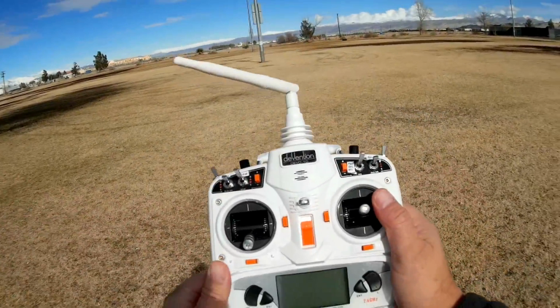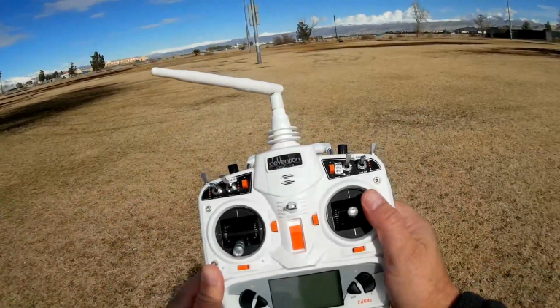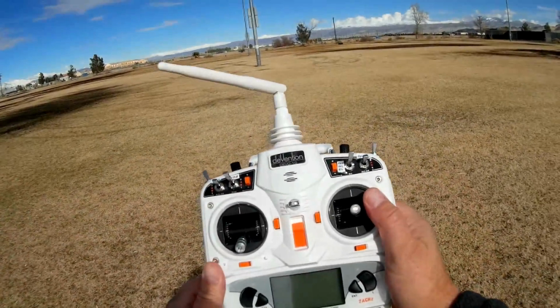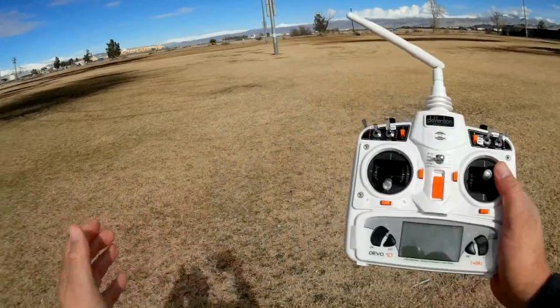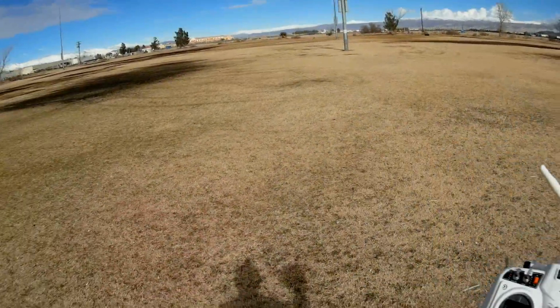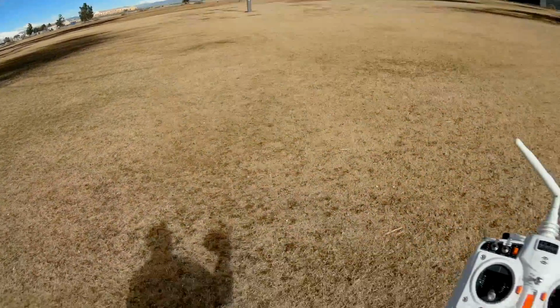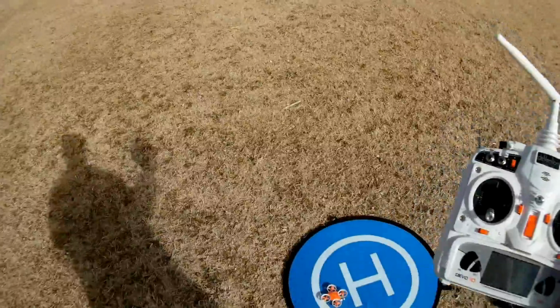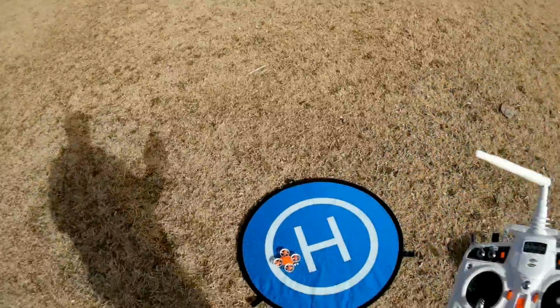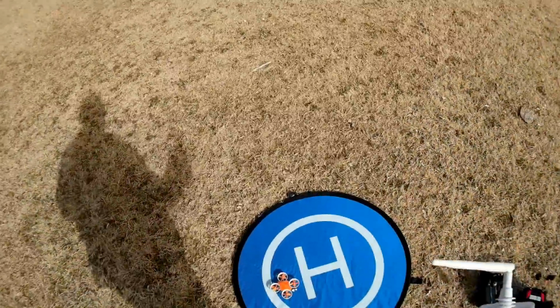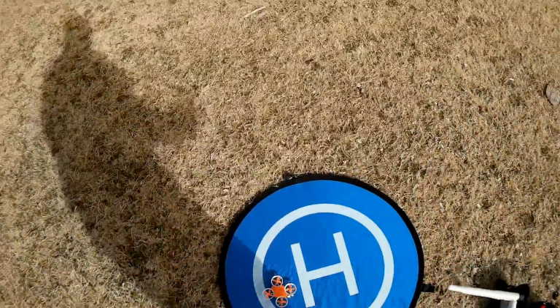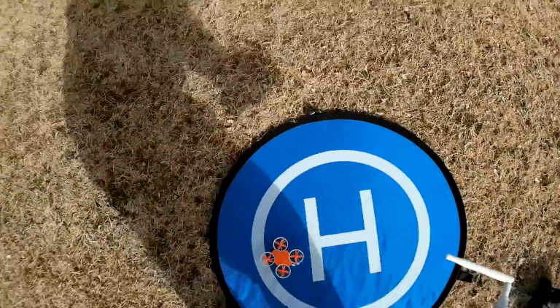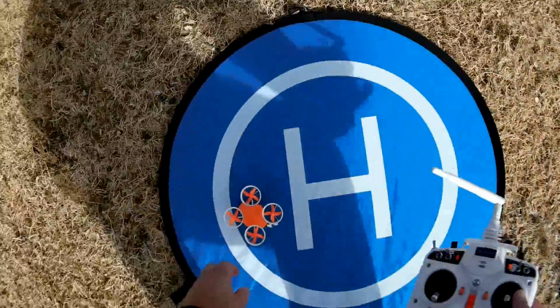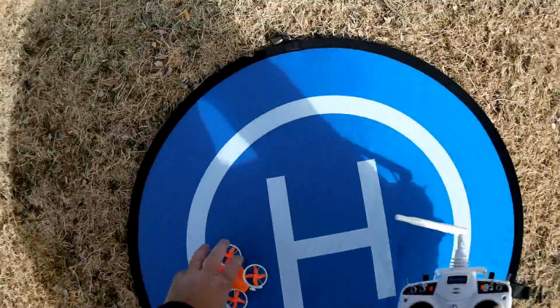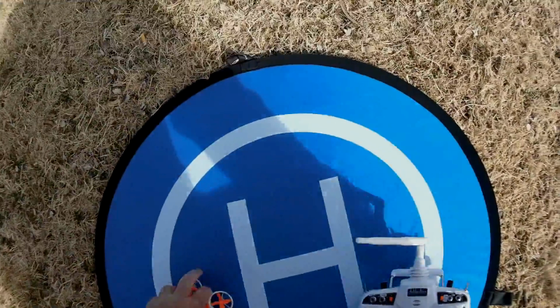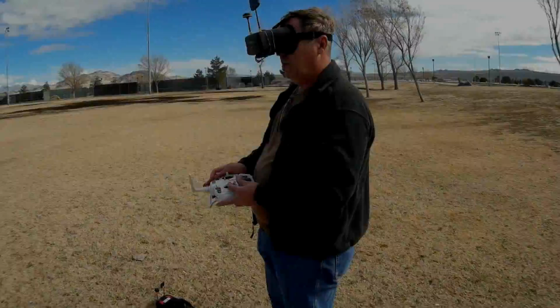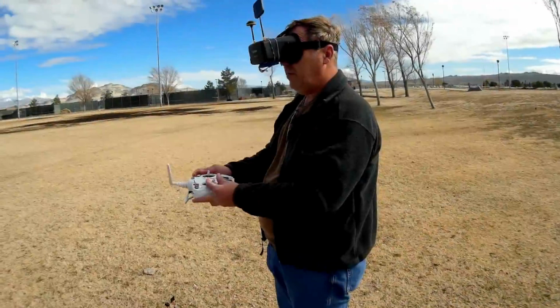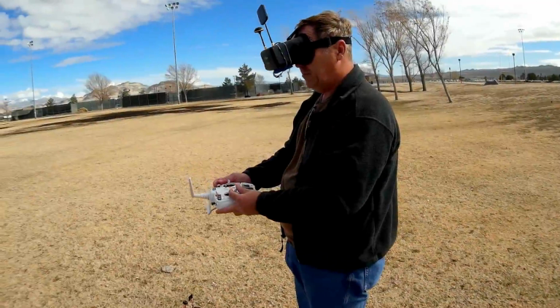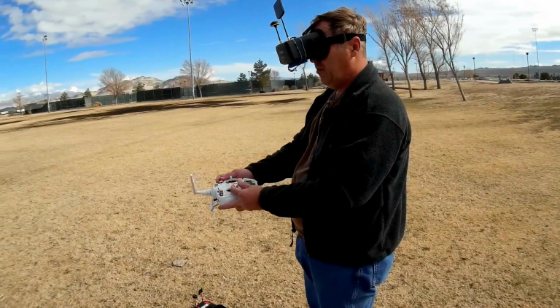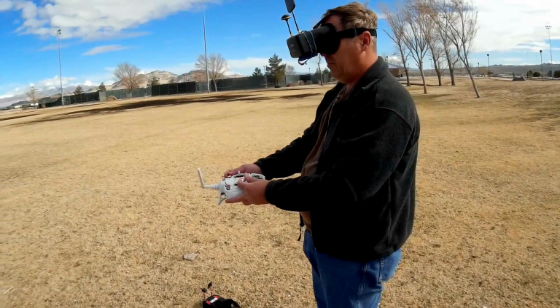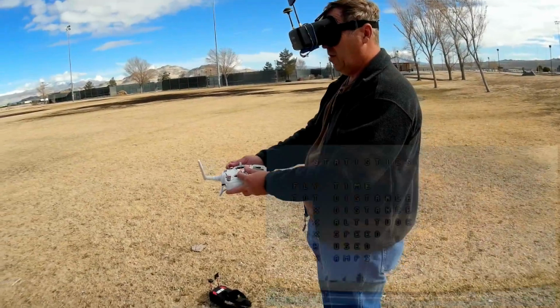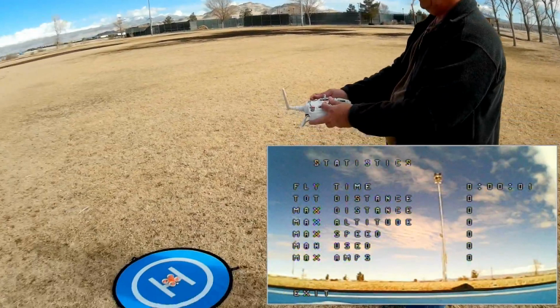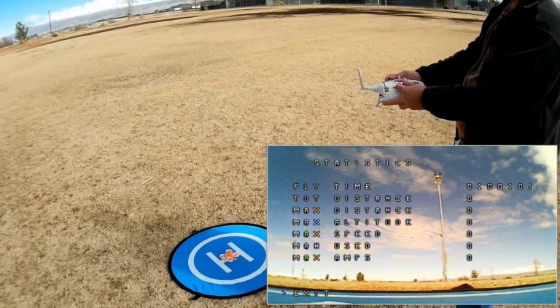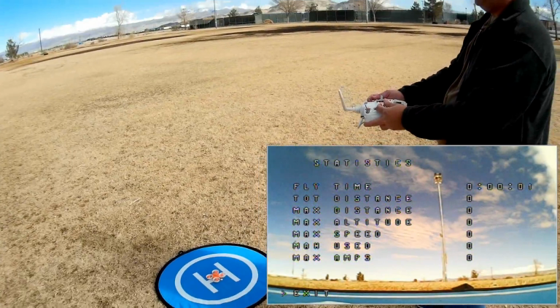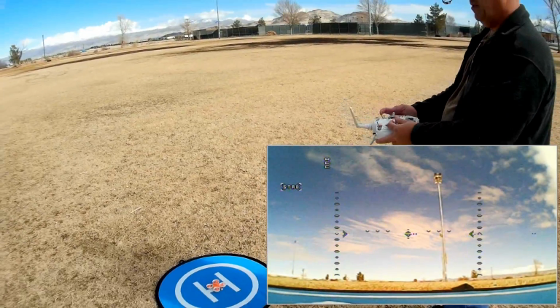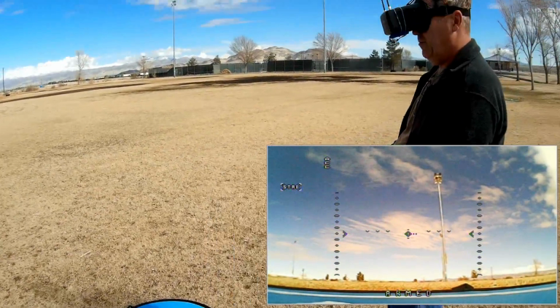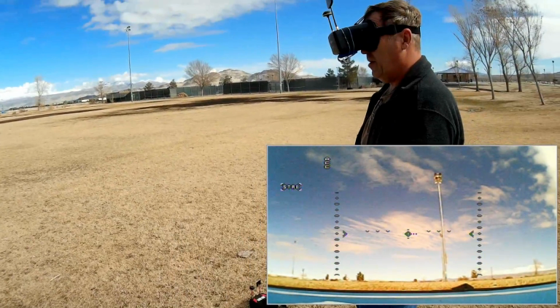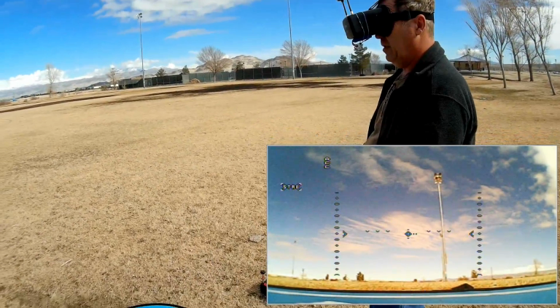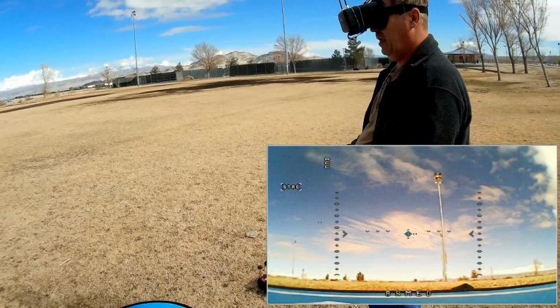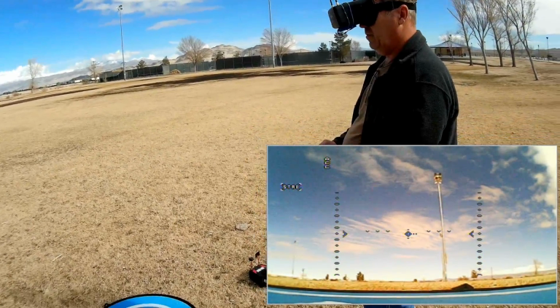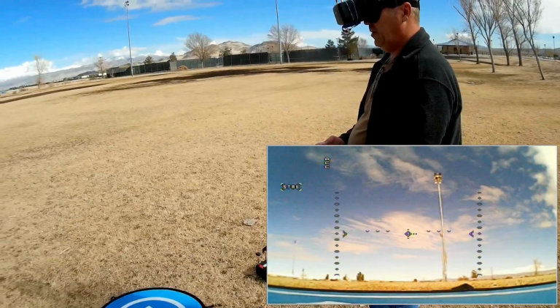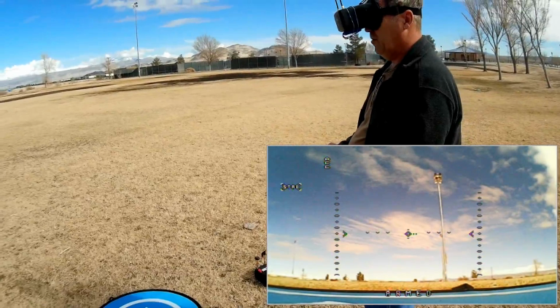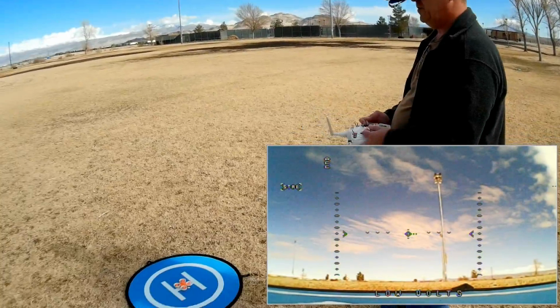Let's go into a flight and demonstrate it out in the field outdoors. I hope you enjoy this flight. We are set up and ready to go — arming the motors. We are armed and away we go.